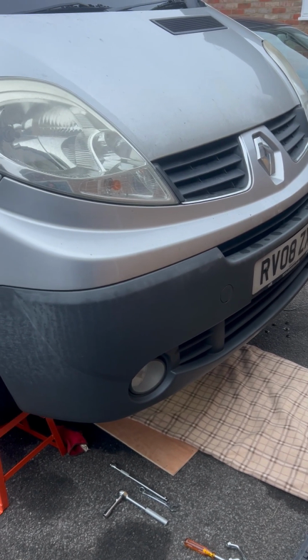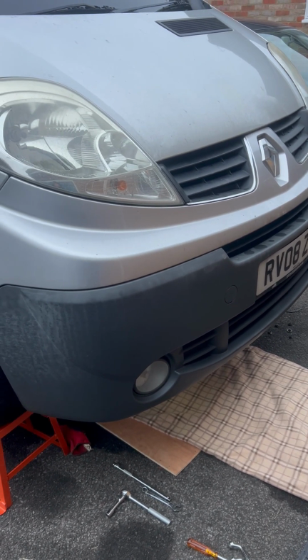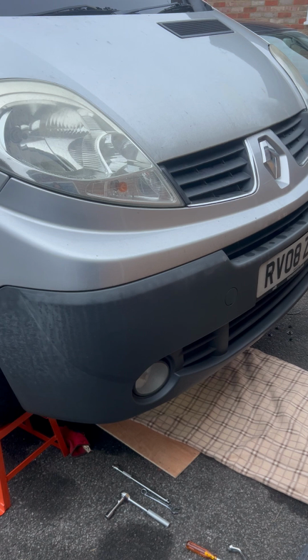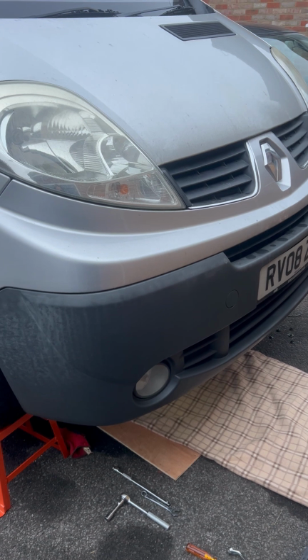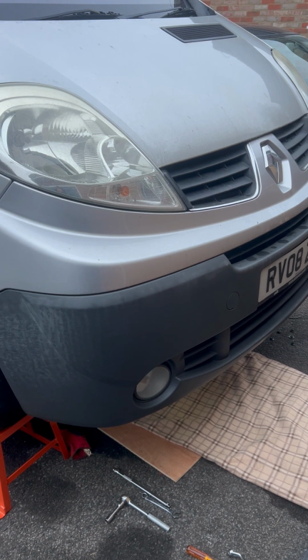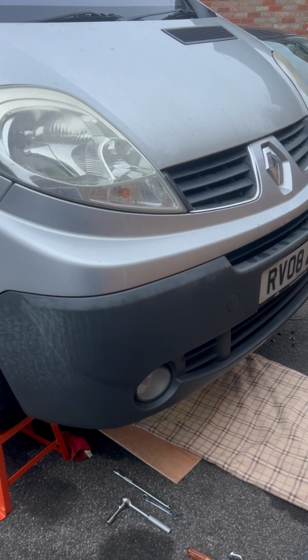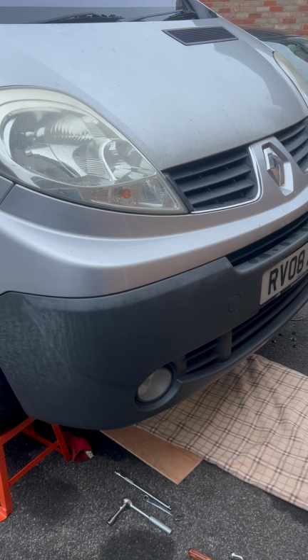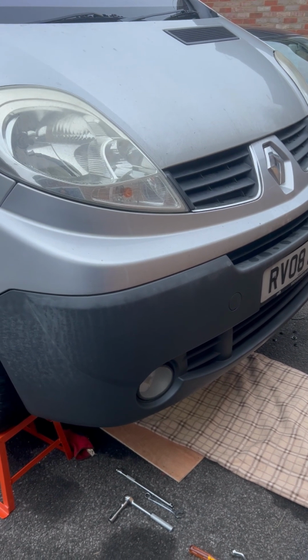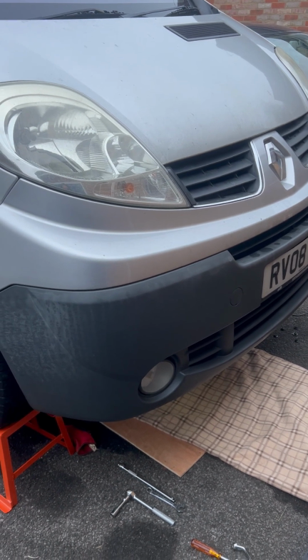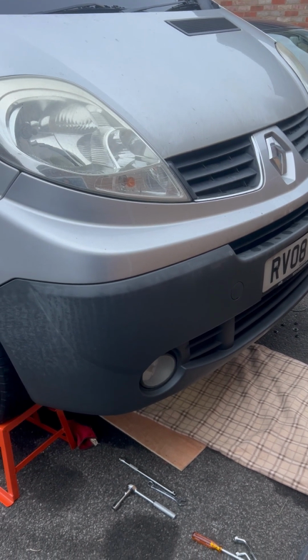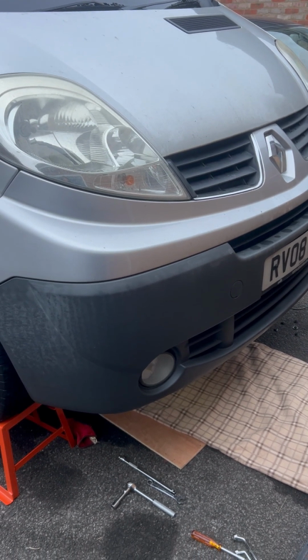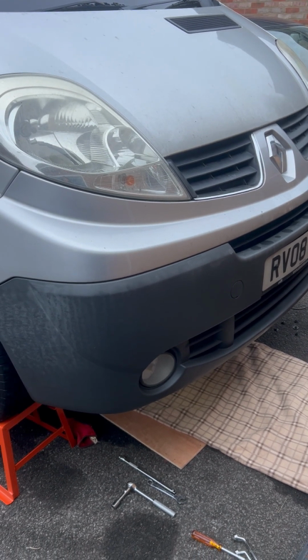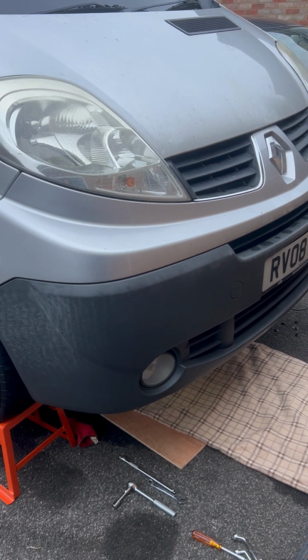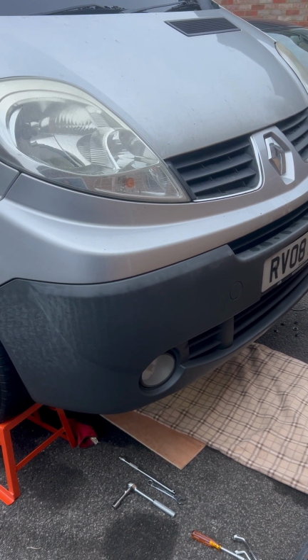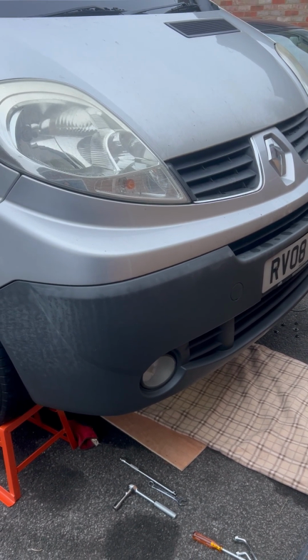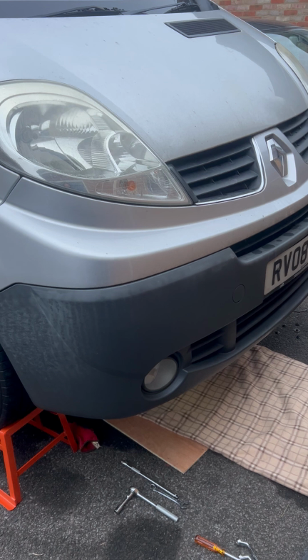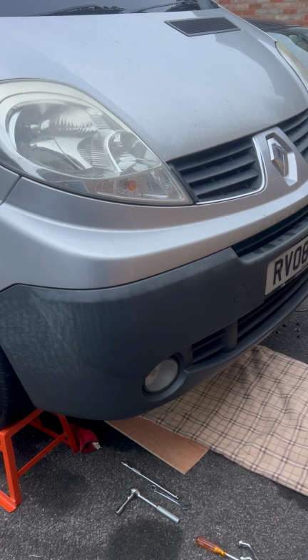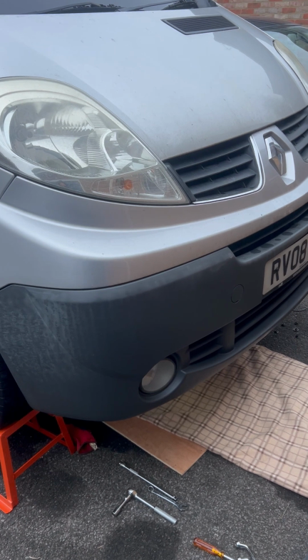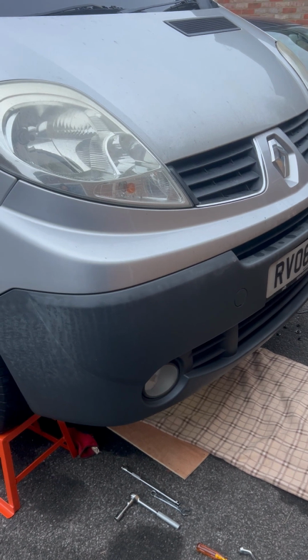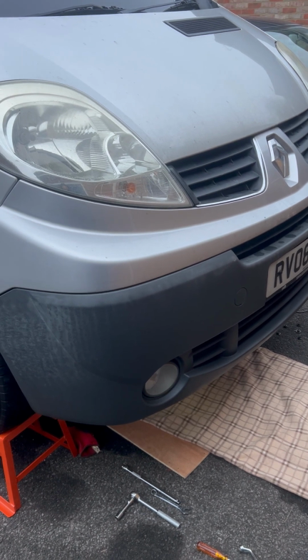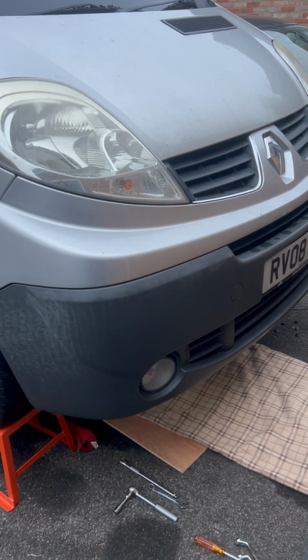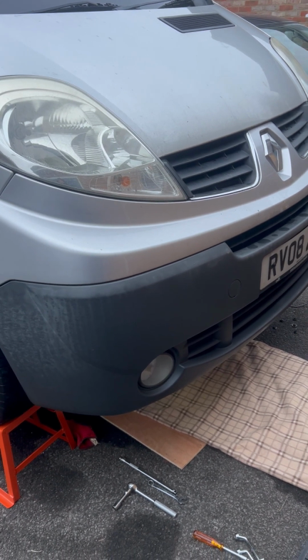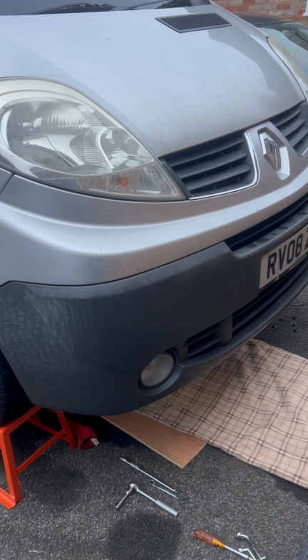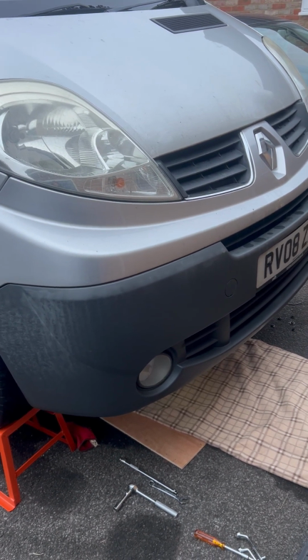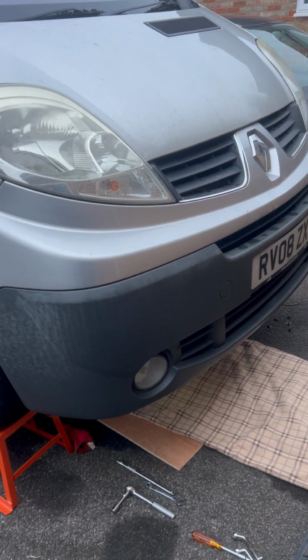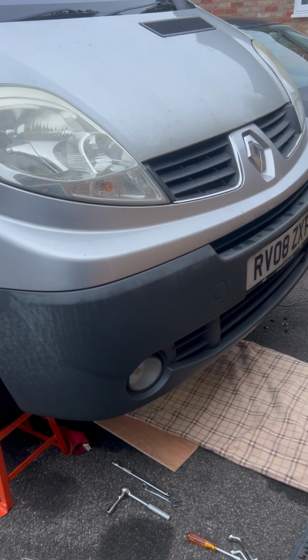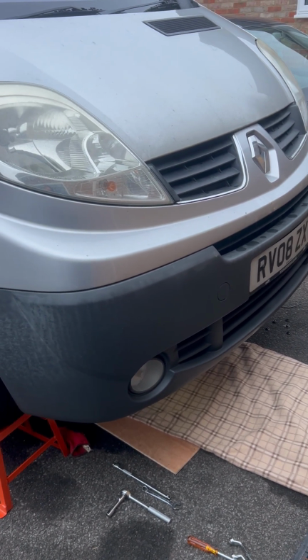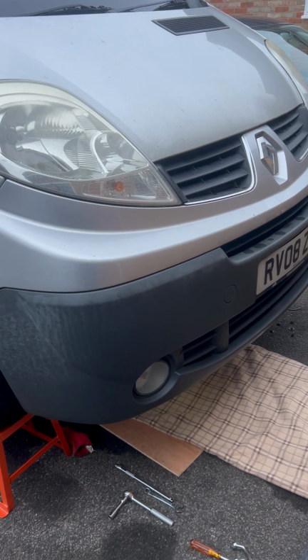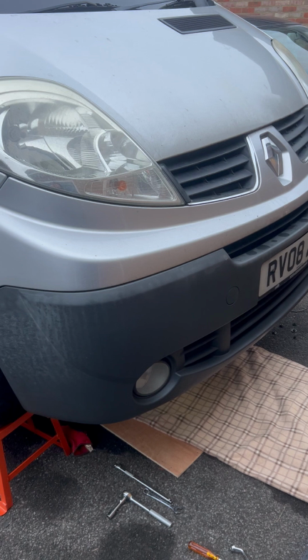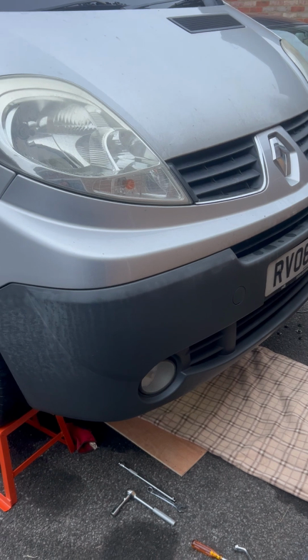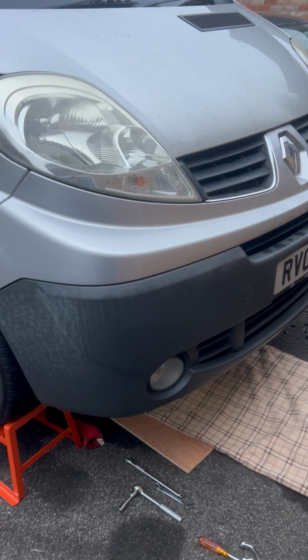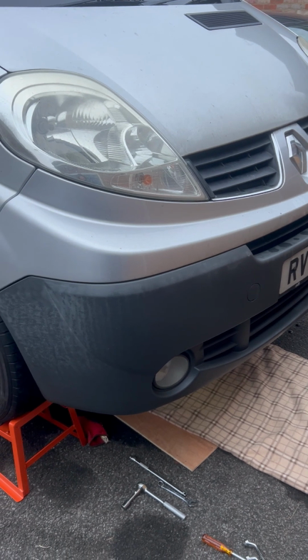Because on this particular model — the 2008, they say between 2008 and 2011 — it's situated at the back of the motor. Somewhere at the front, however in my case it's at the back.